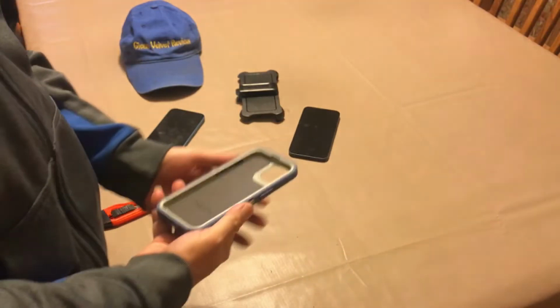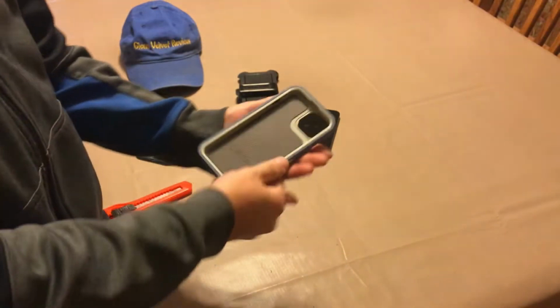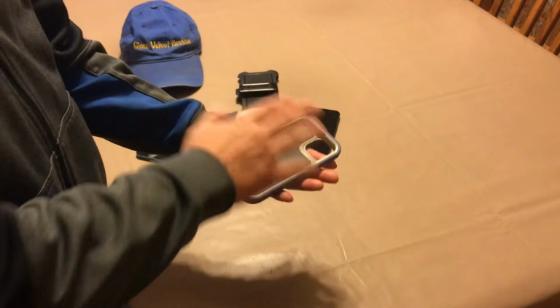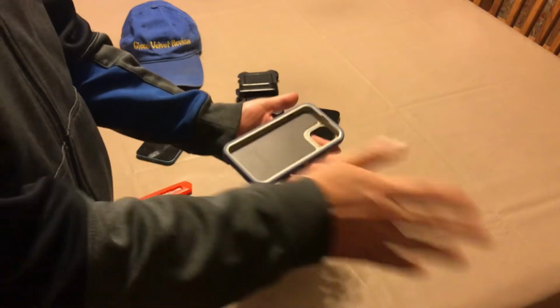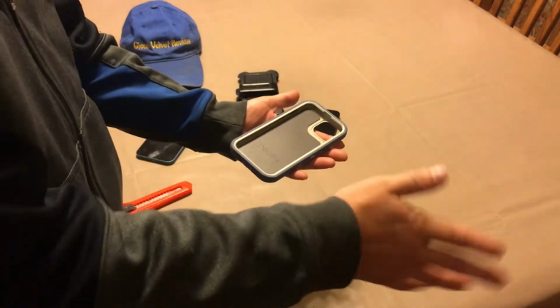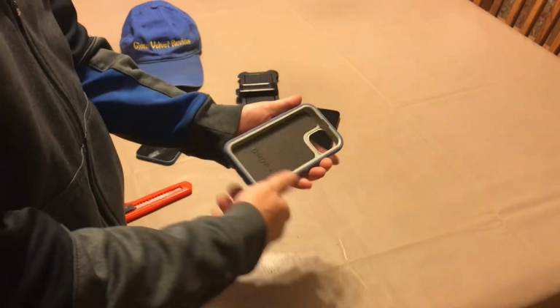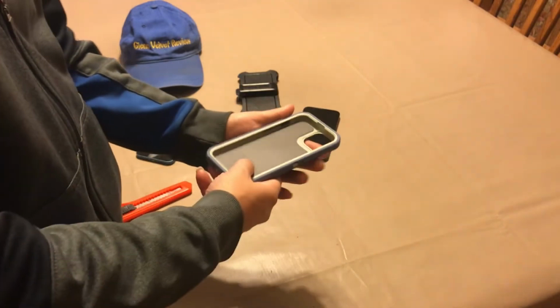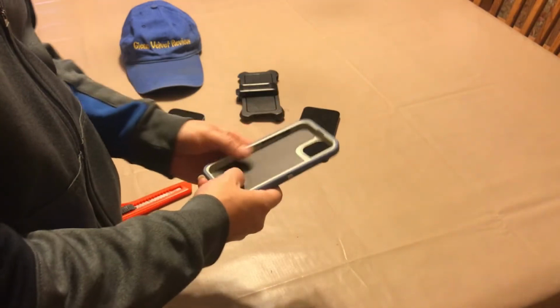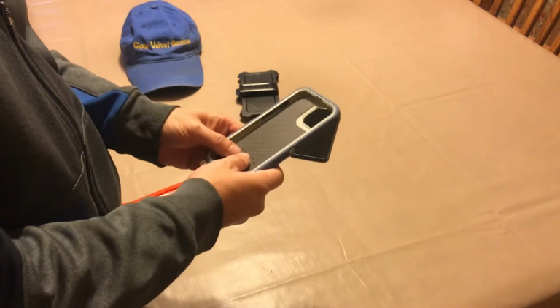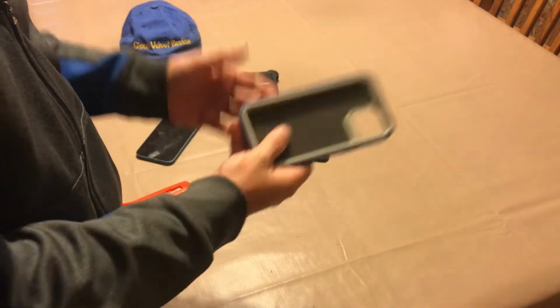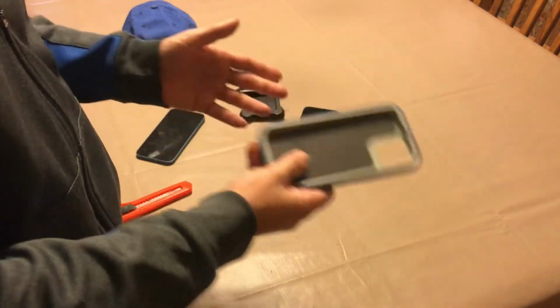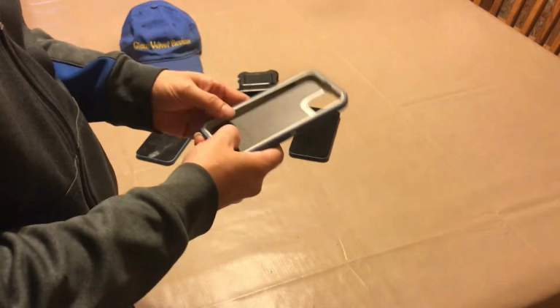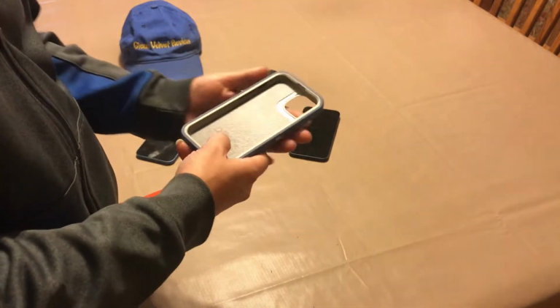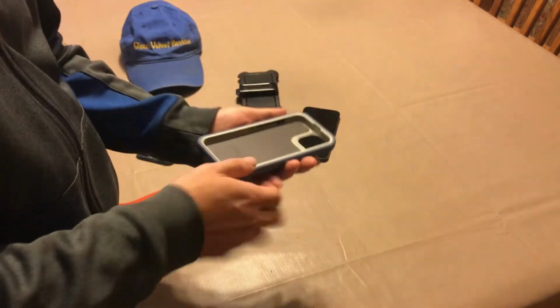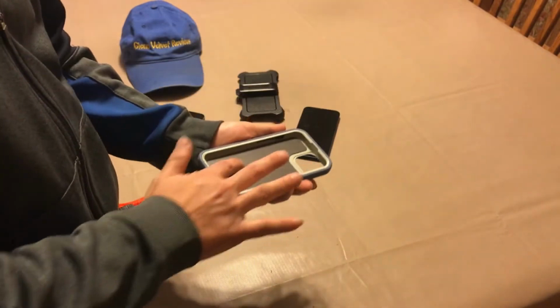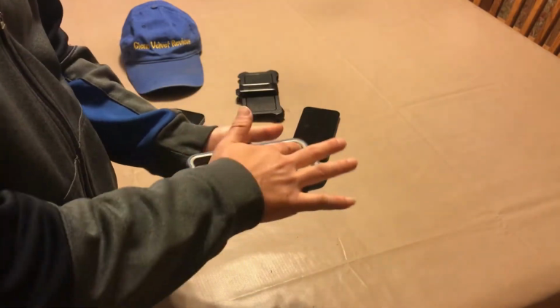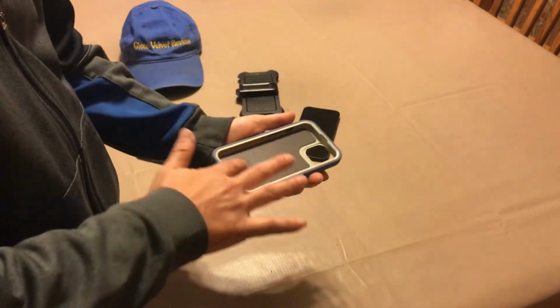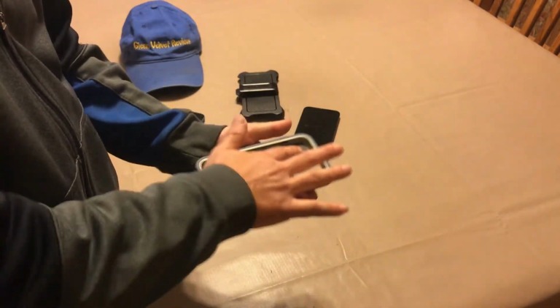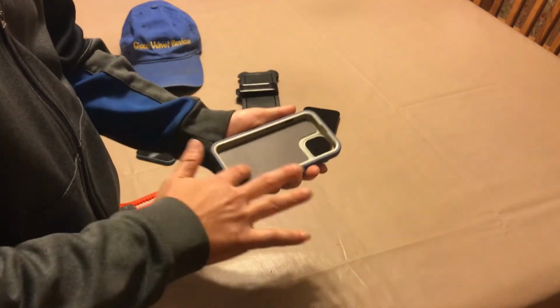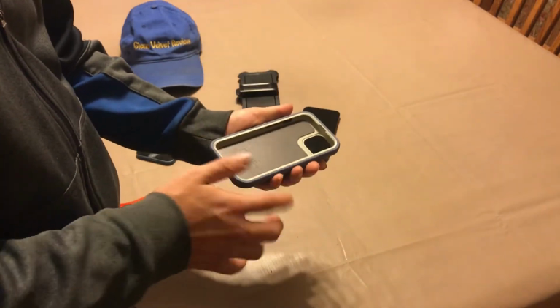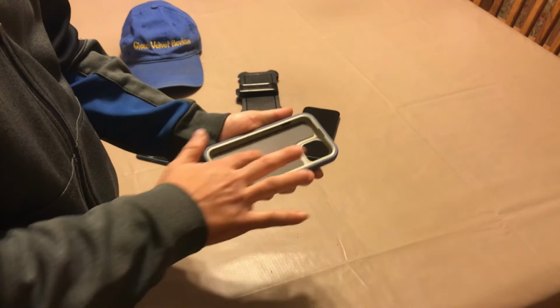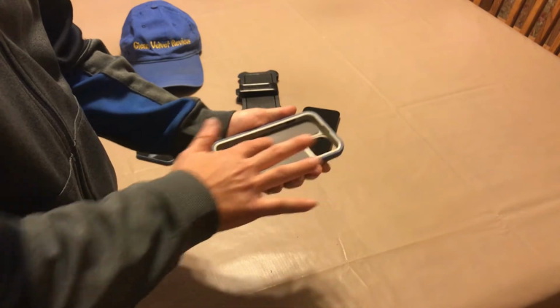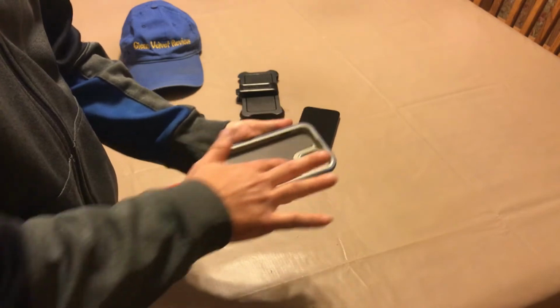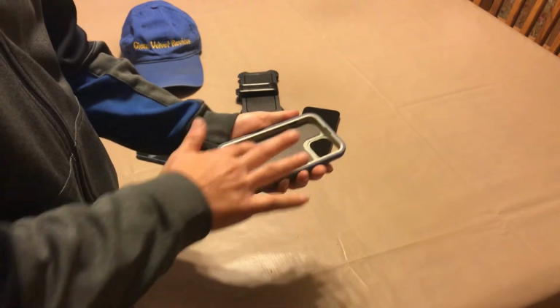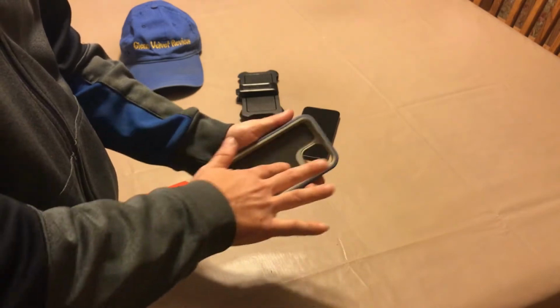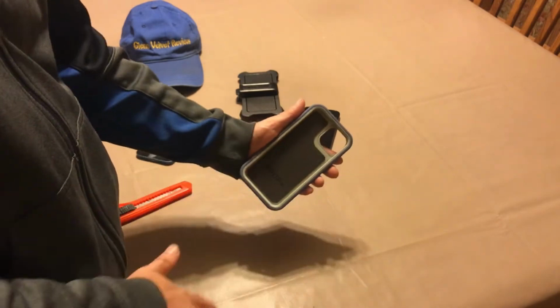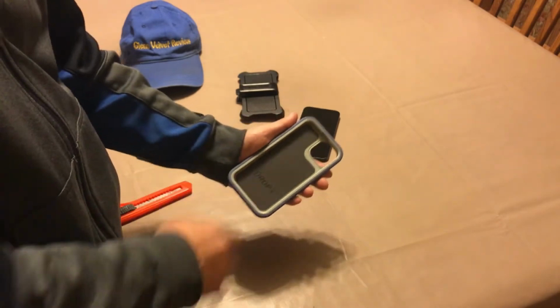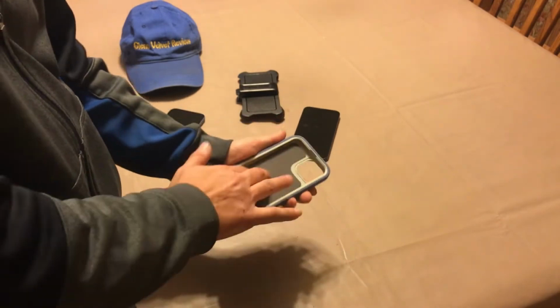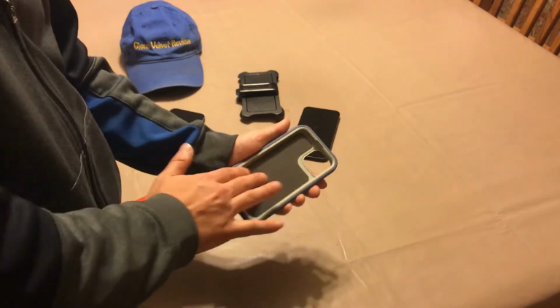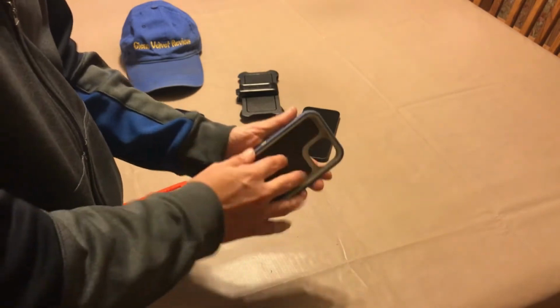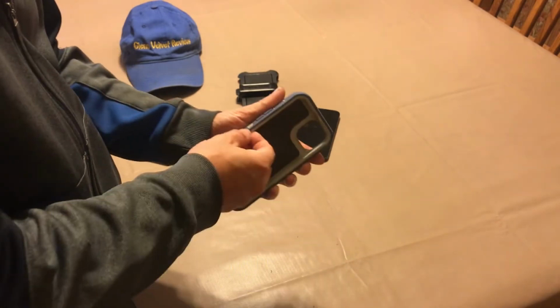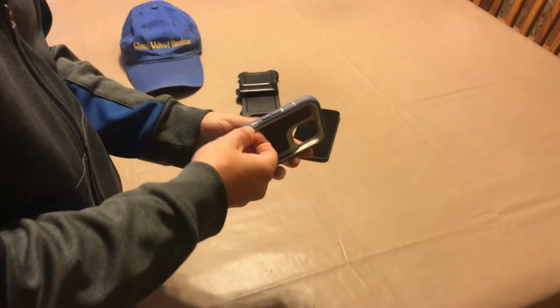Now they don't include anything — it's crazy, and they charge like... here's the rubber piece right here that's supposed to be the drop protector in the back. Feels pretty soft.